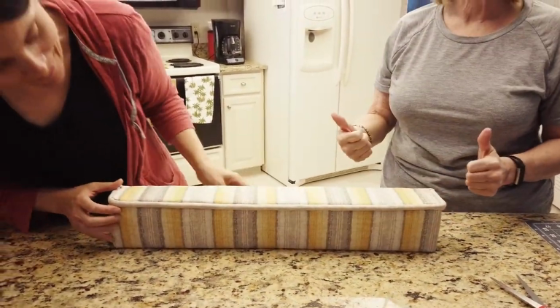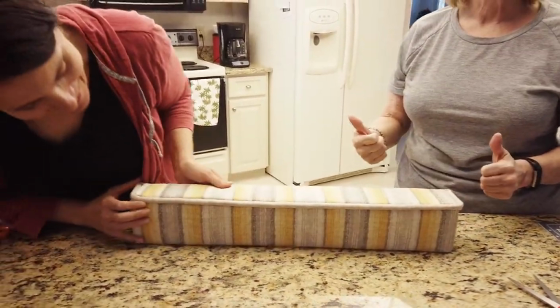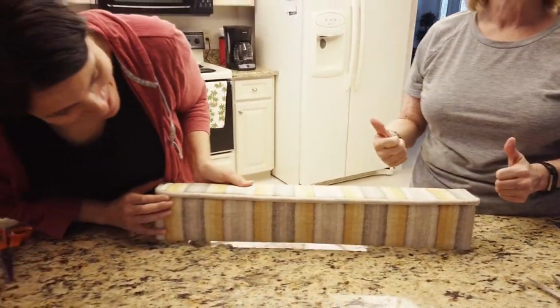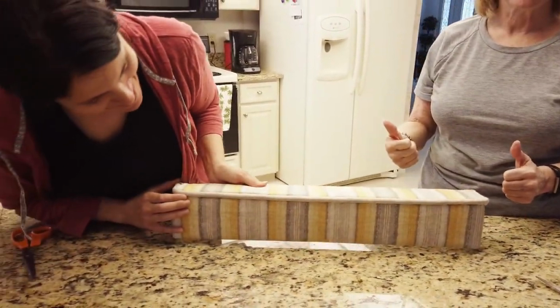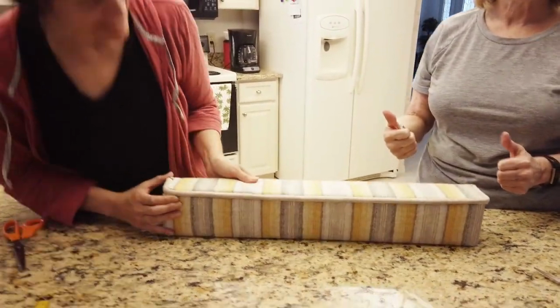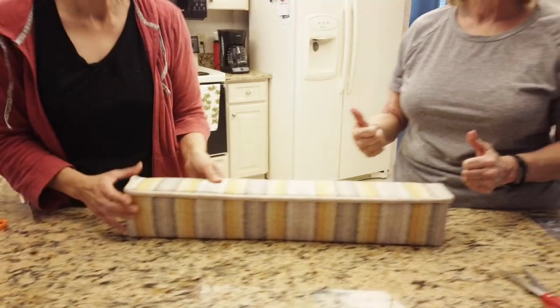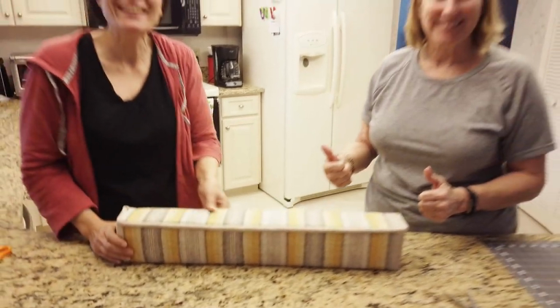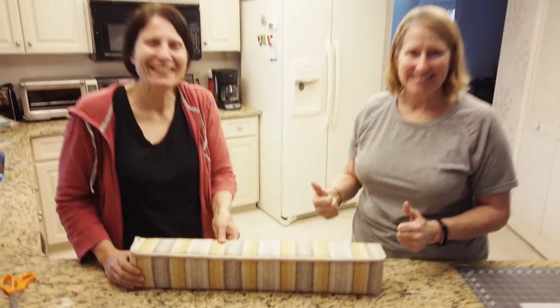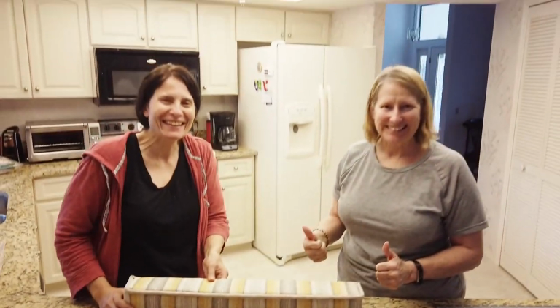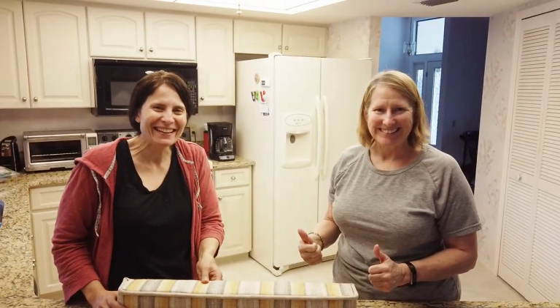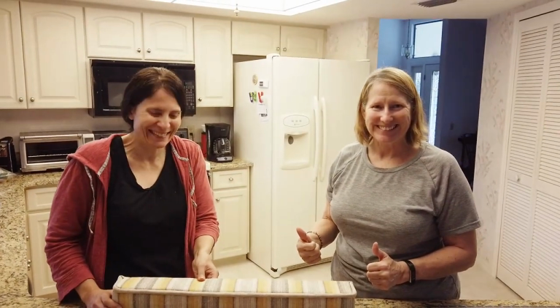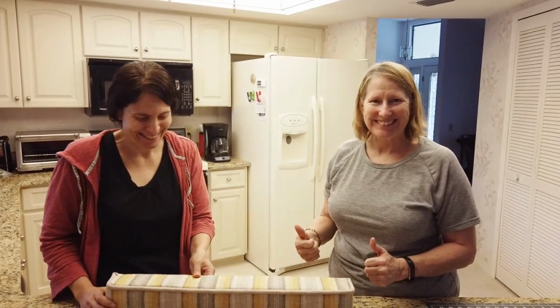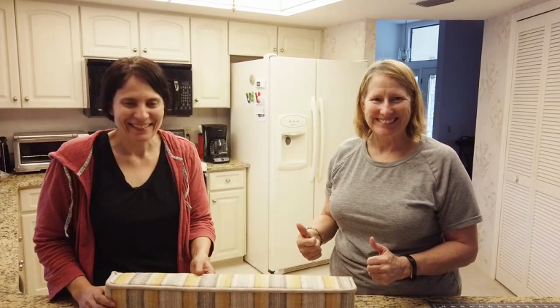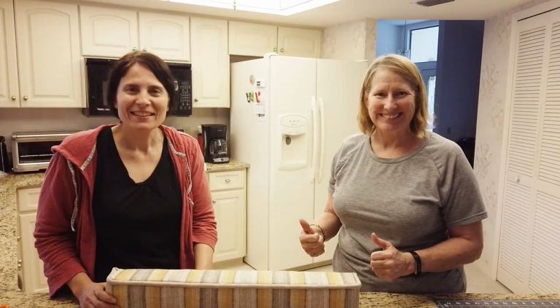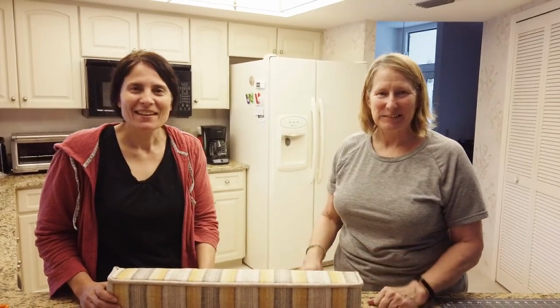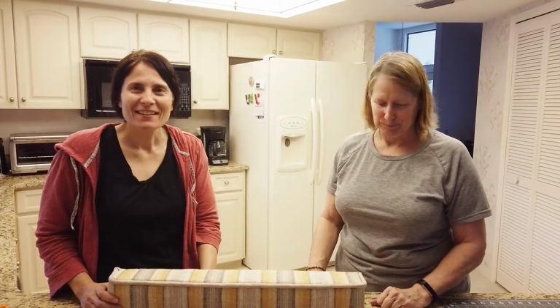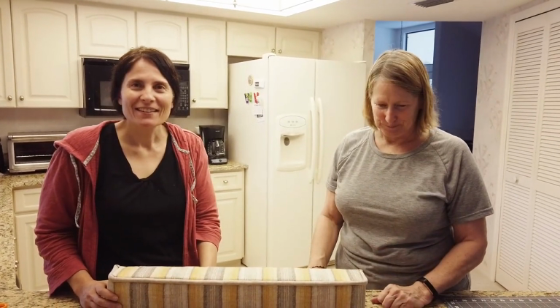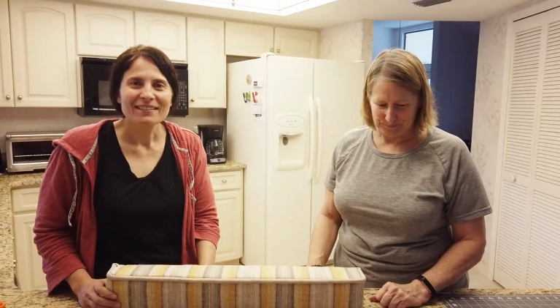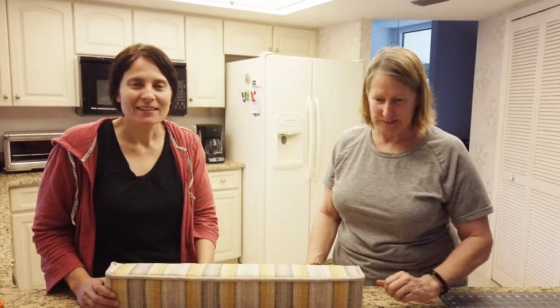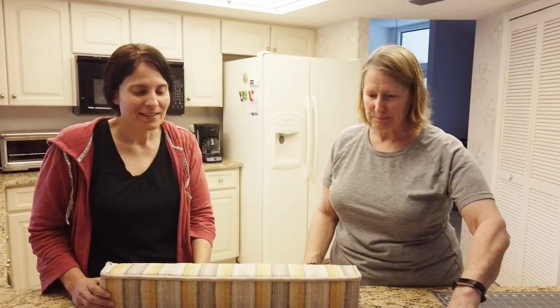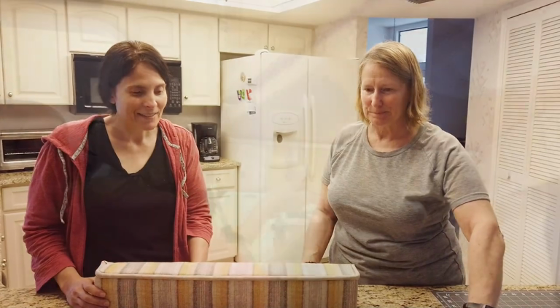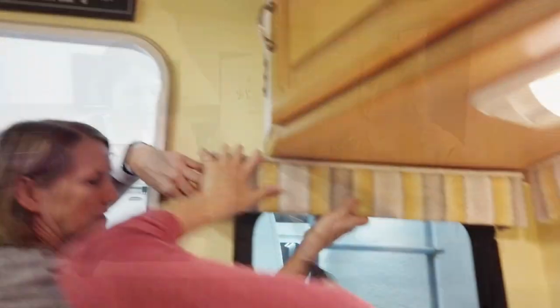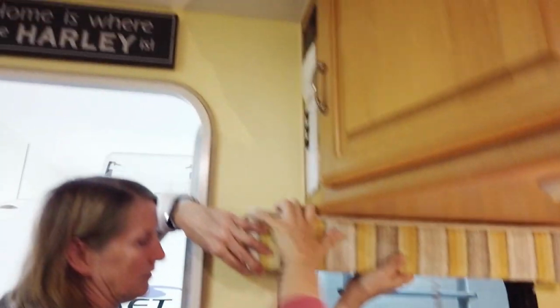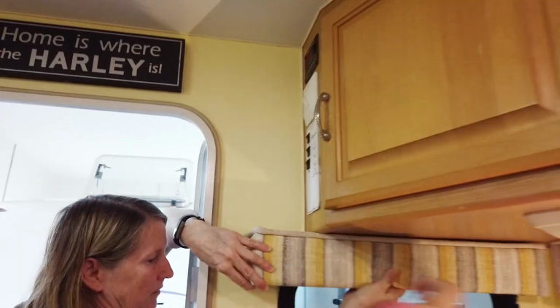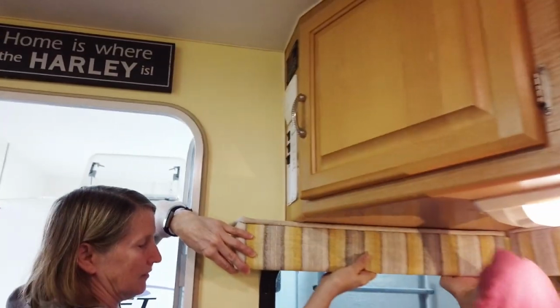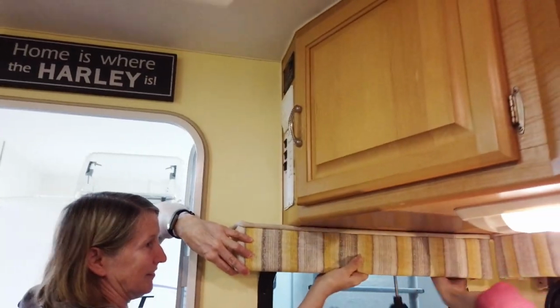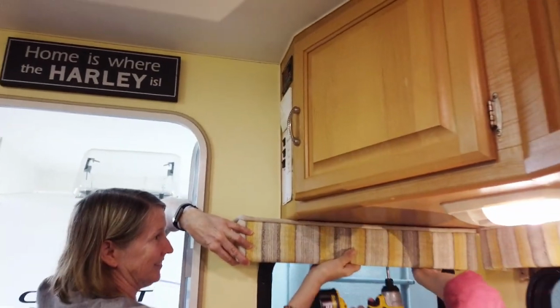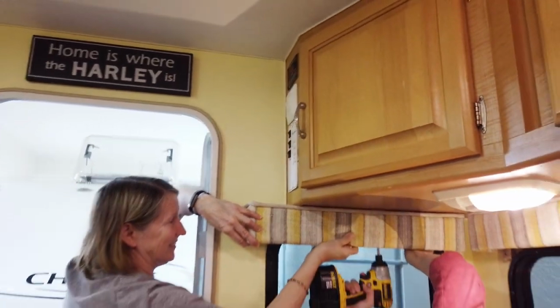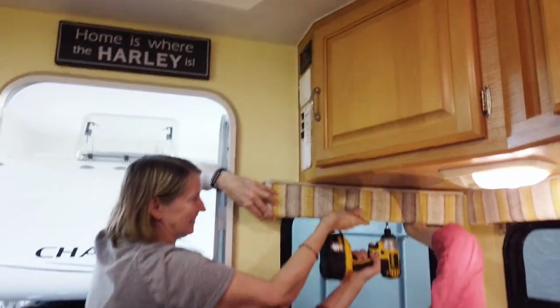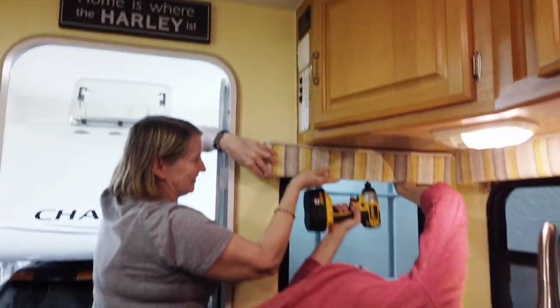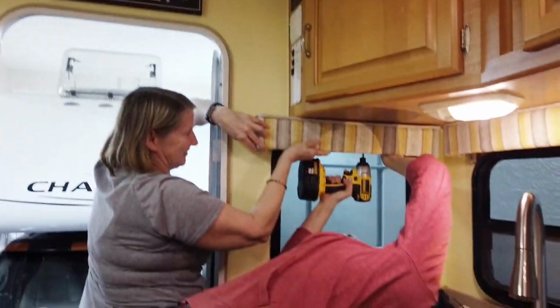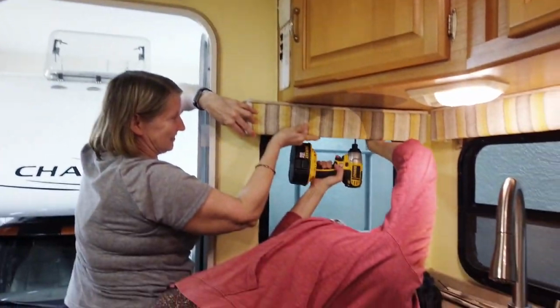Wow, that looks great — good job, you two! Now the last thing is to go install it in the camper. Here's Angela doing a little contortion maneuver to get it up in place.